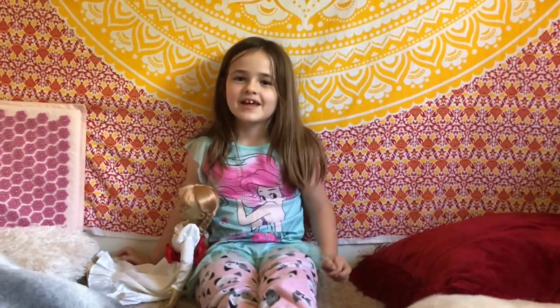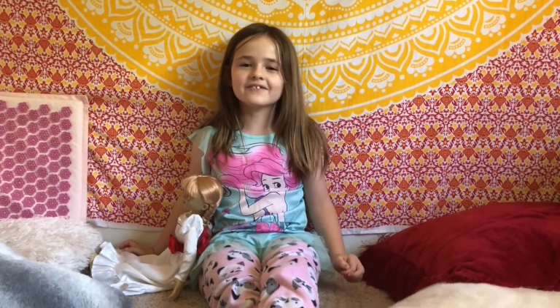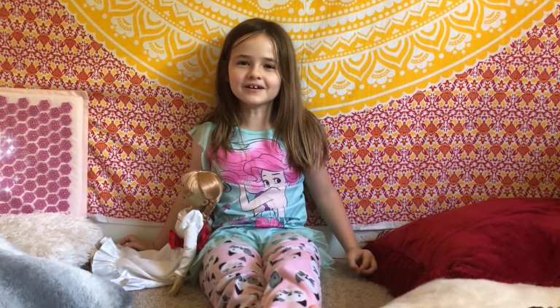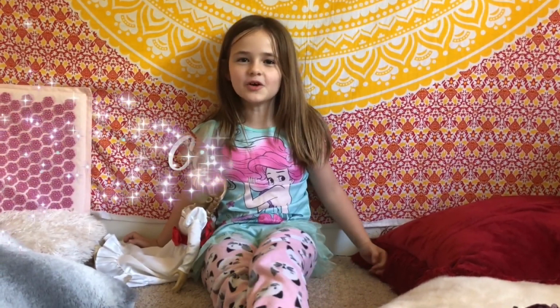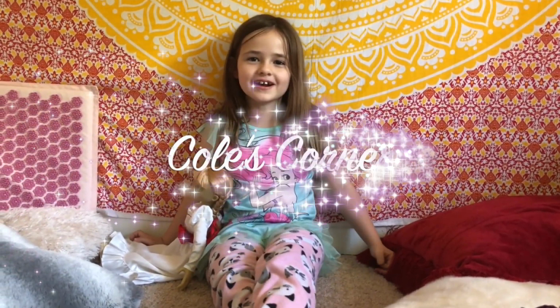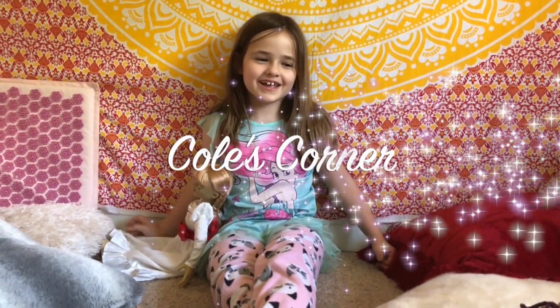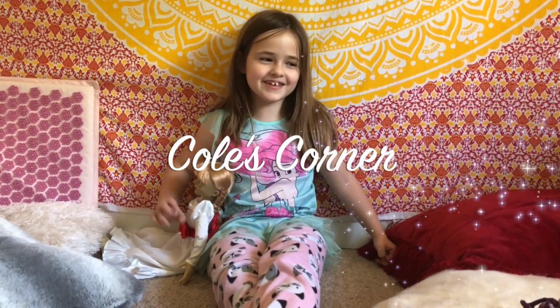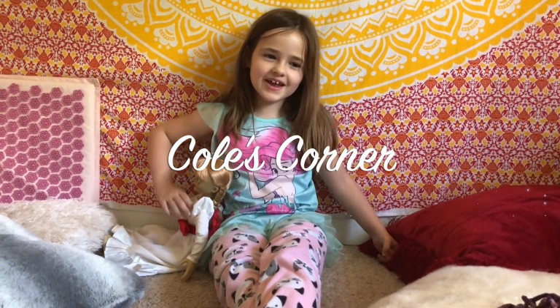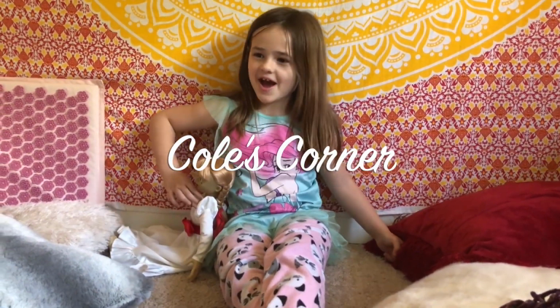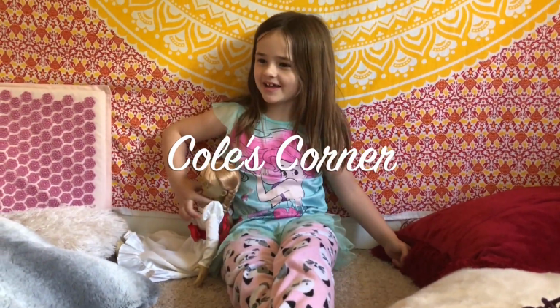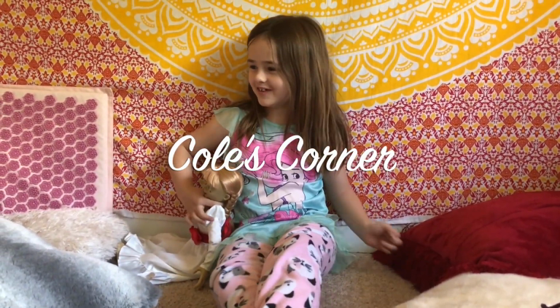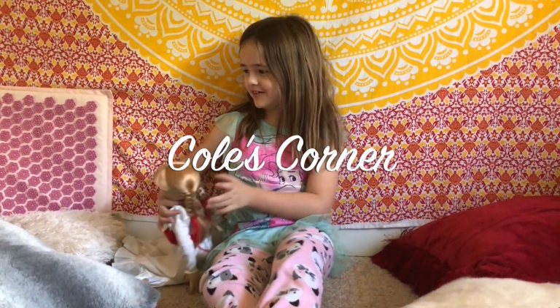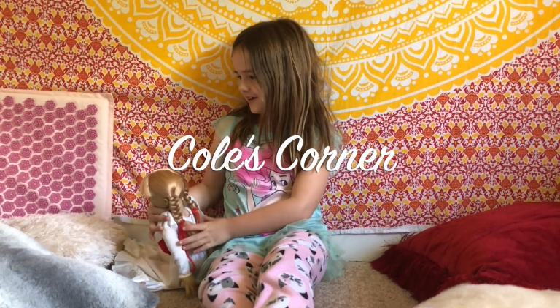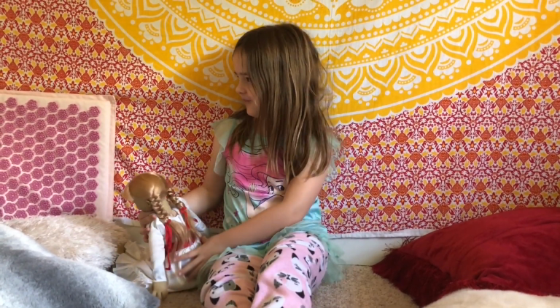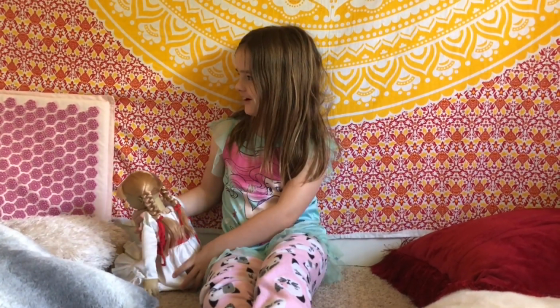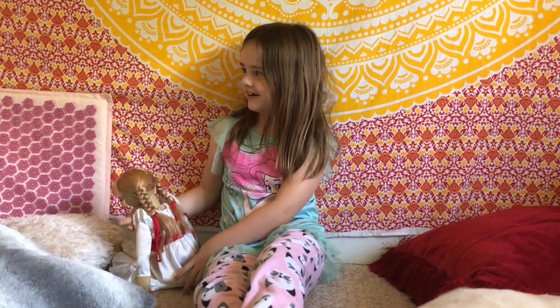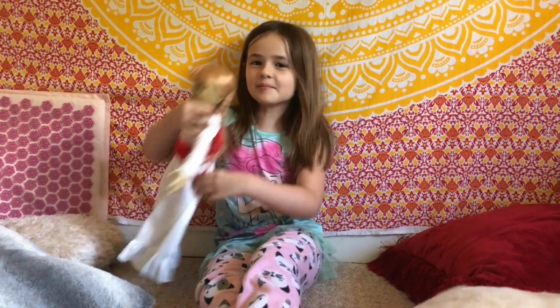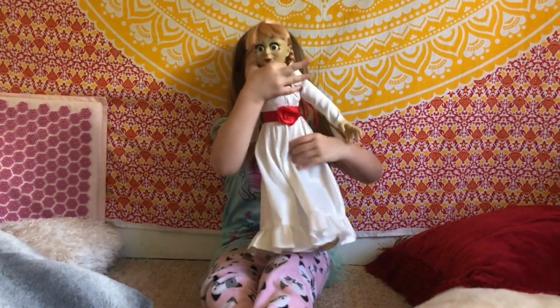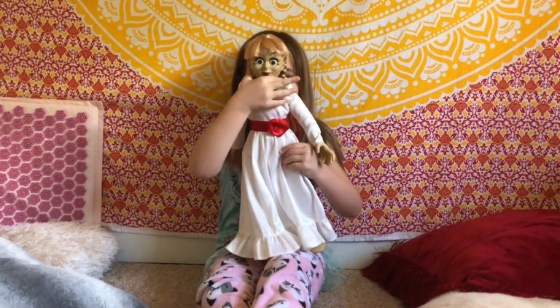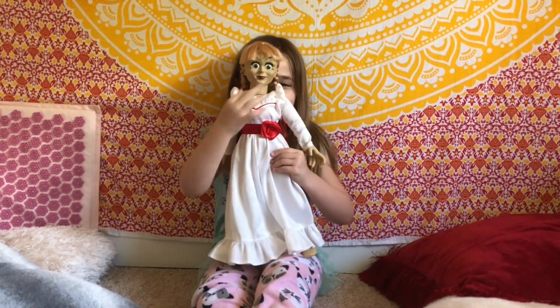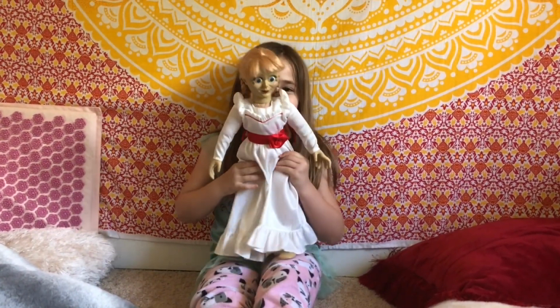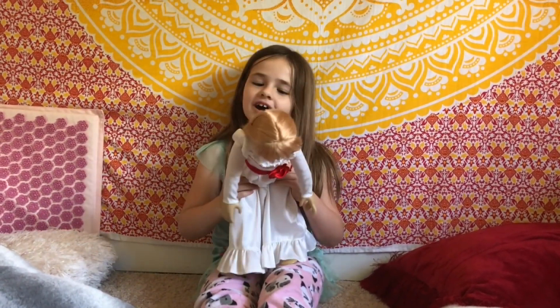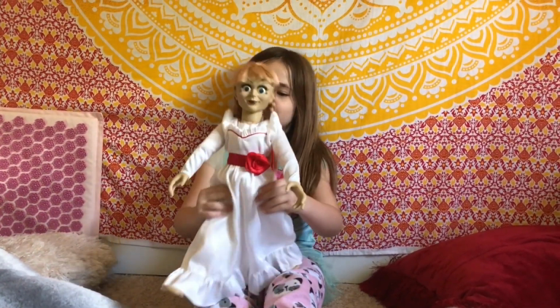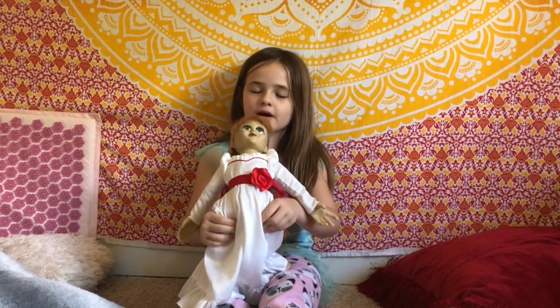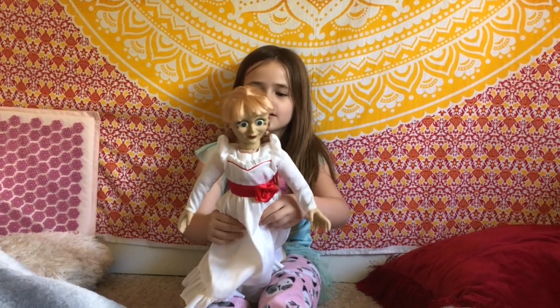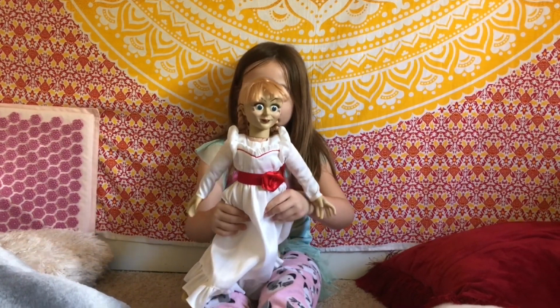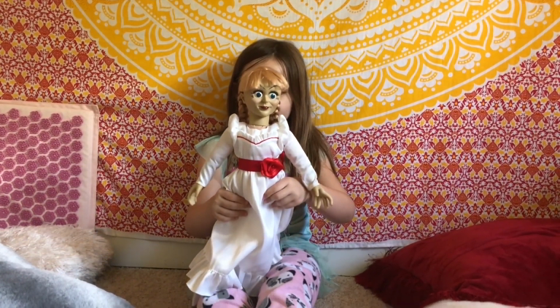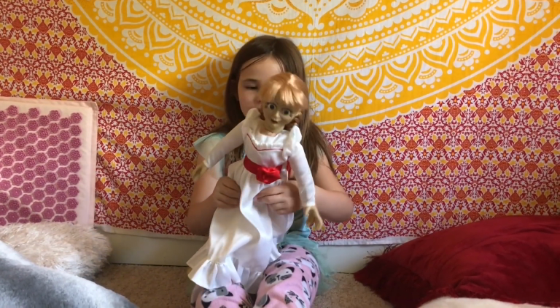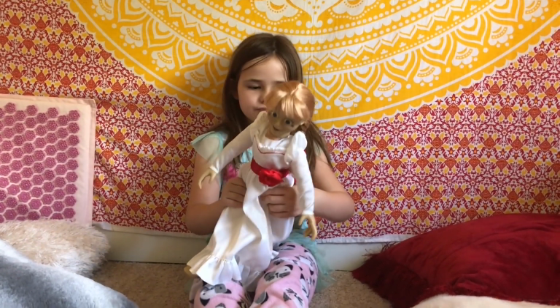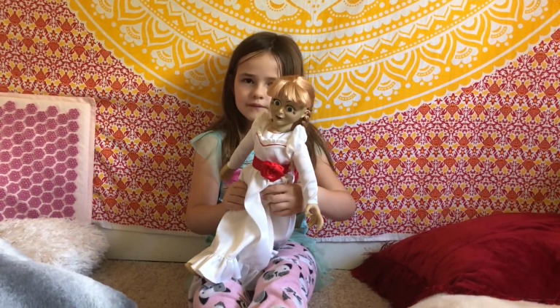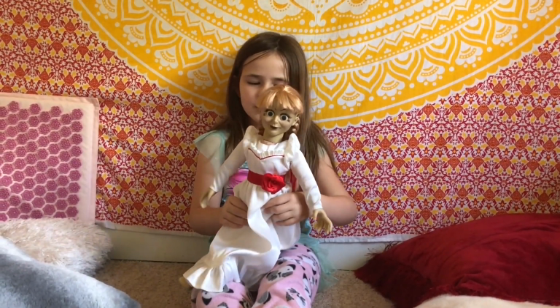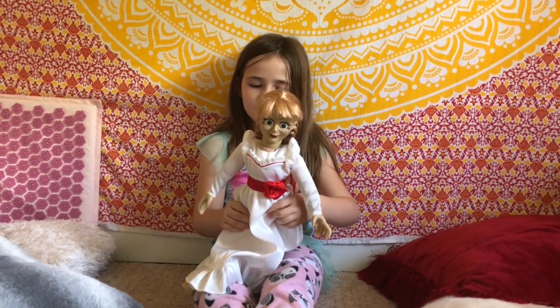Hey everyone, it's Cole here, and today I am going to be doing a review of Annabelle! I bought her about five months ago,